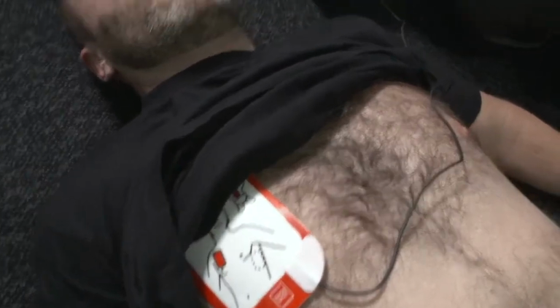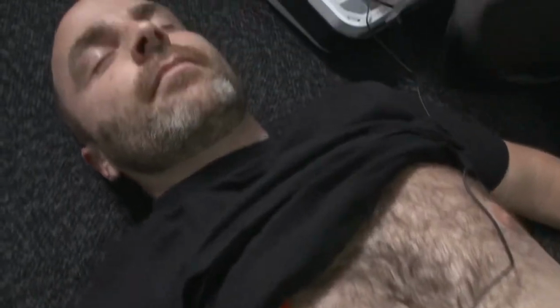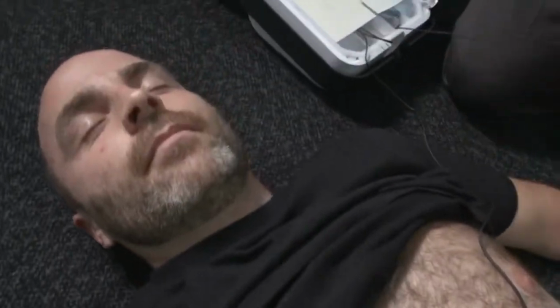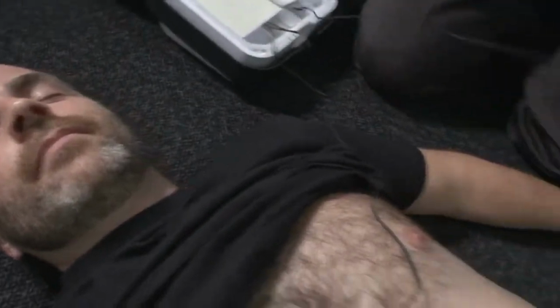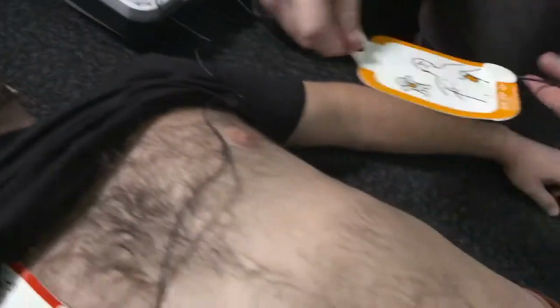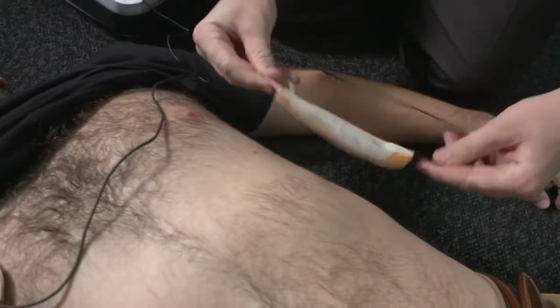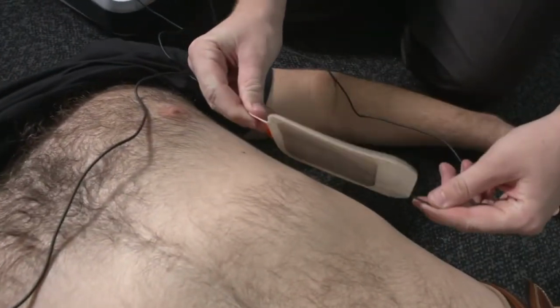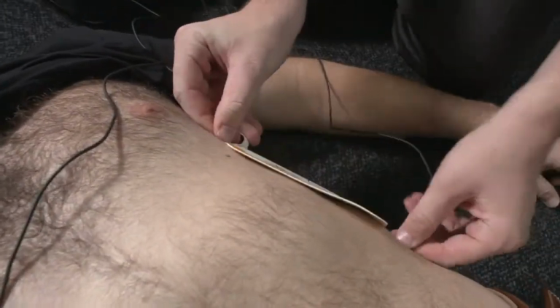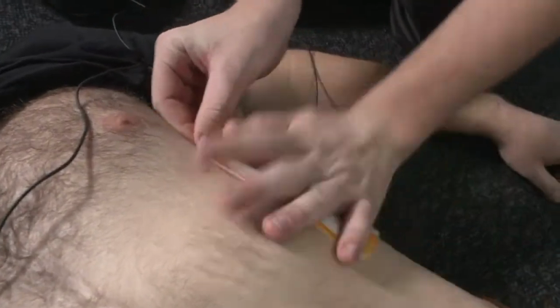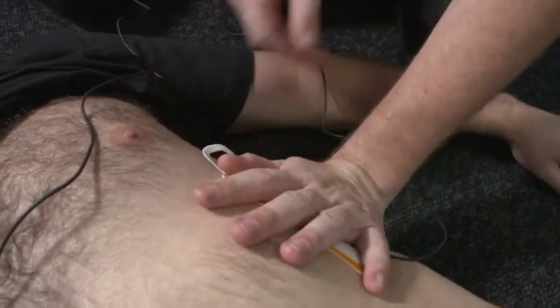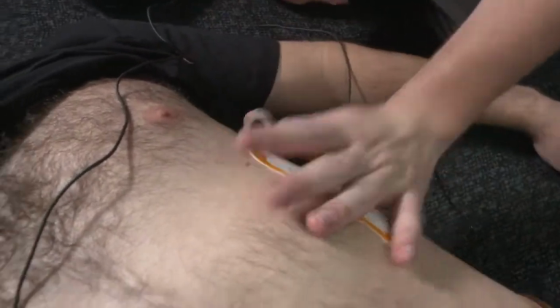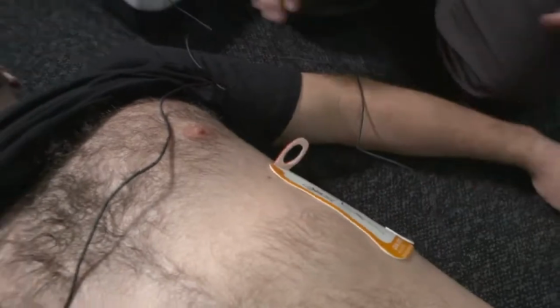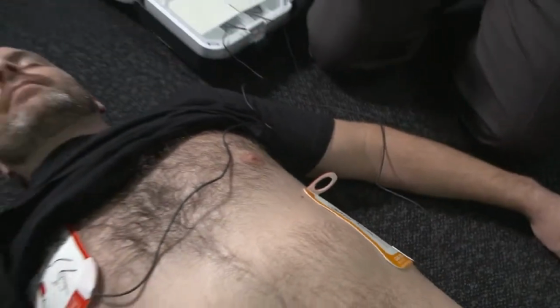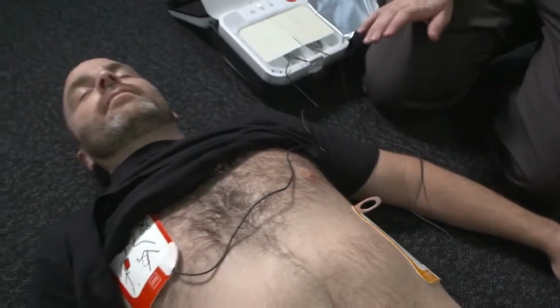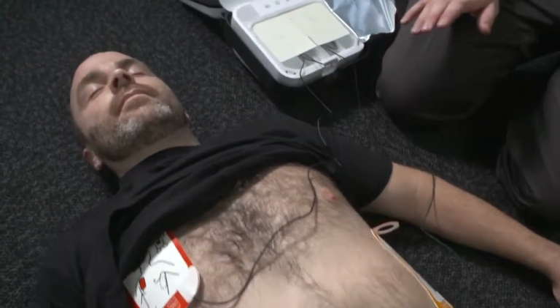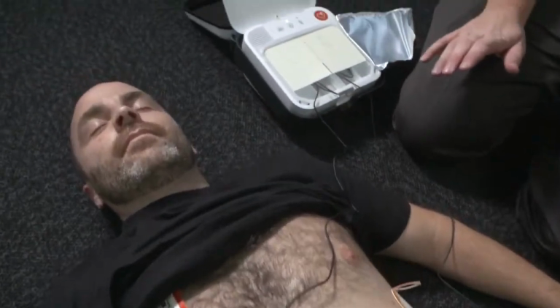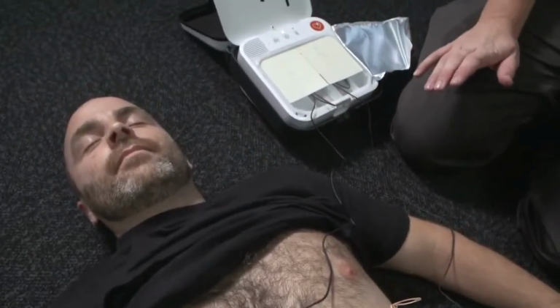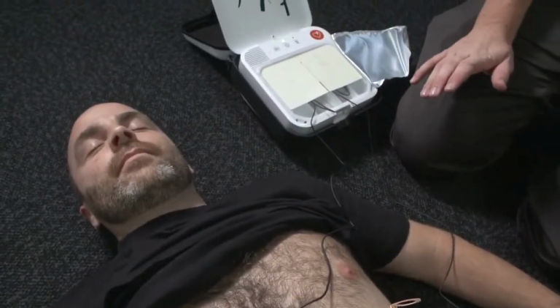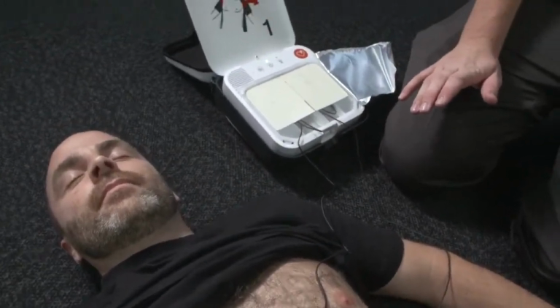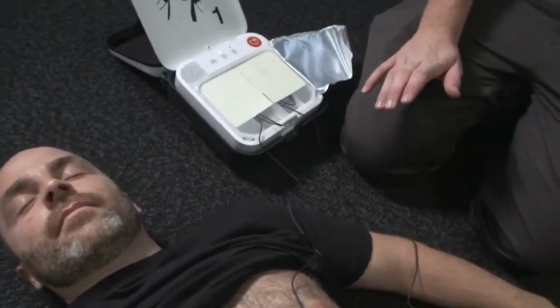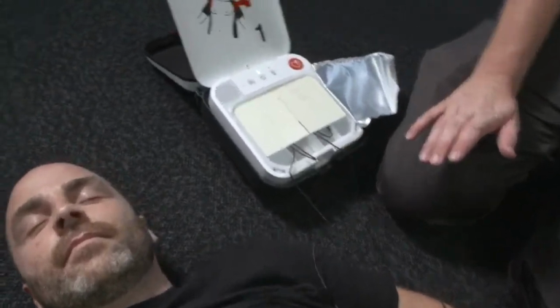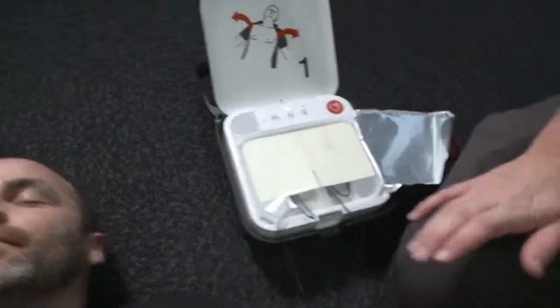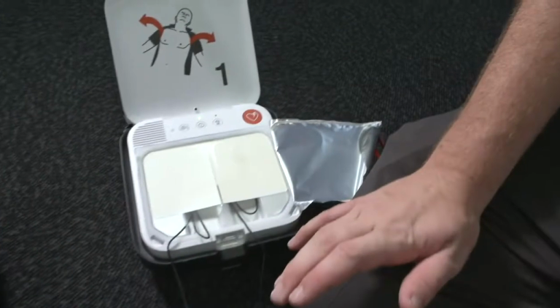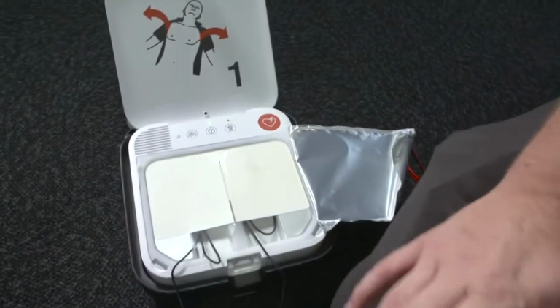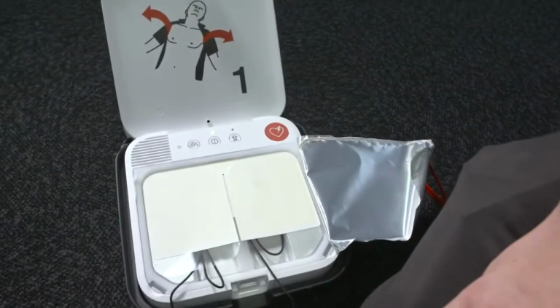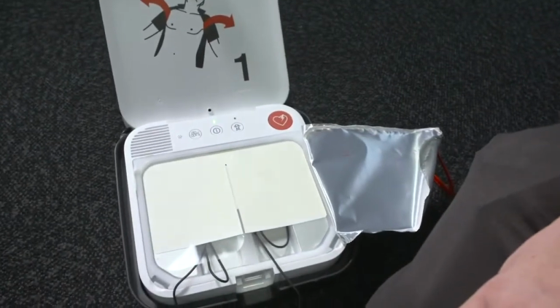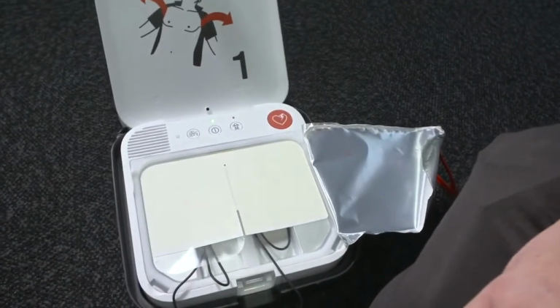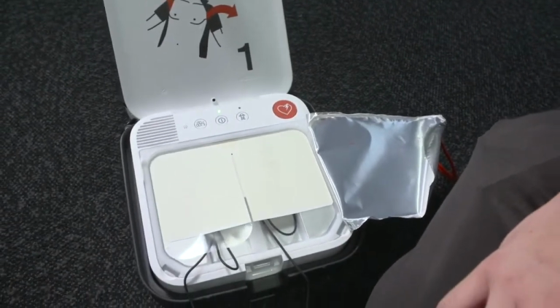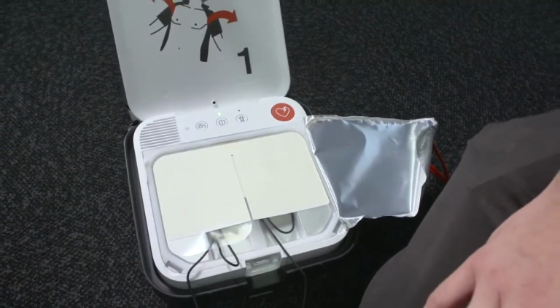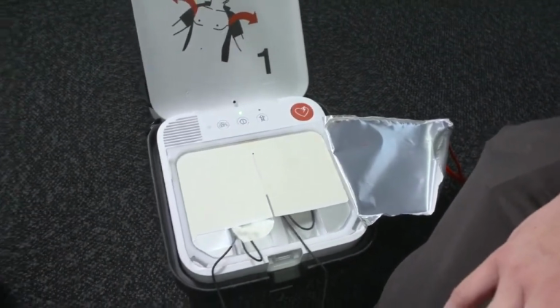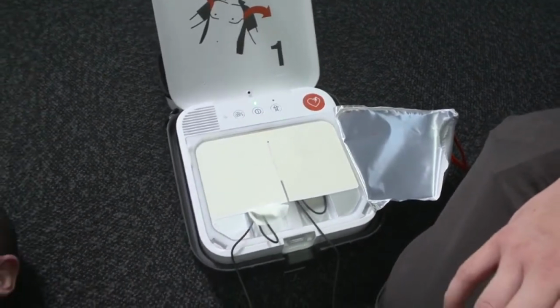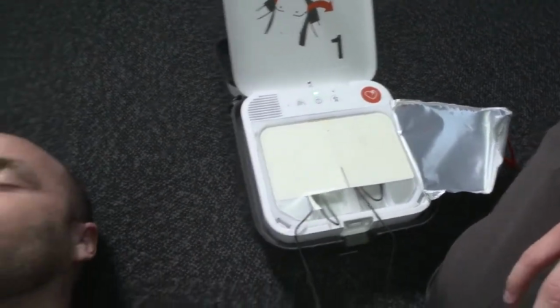Pull red handle to reveal pads. Do not touch patient. Analyzing heart rhythm. No shock advised.